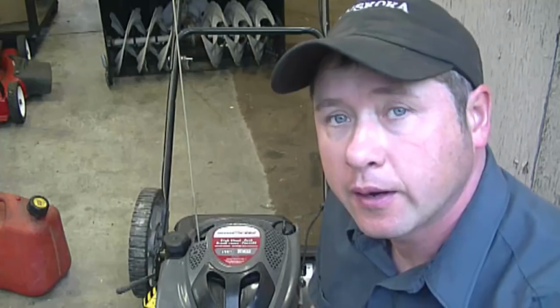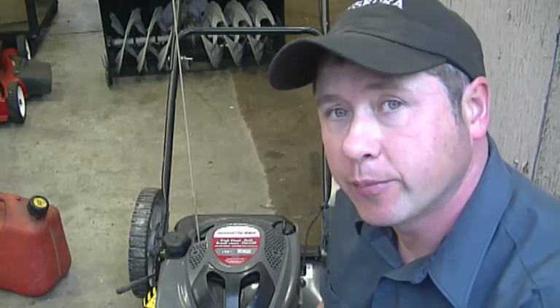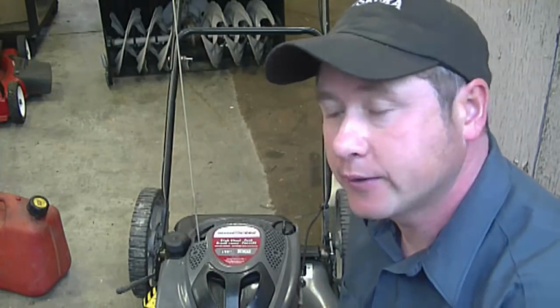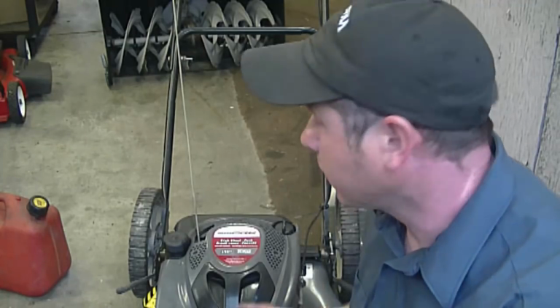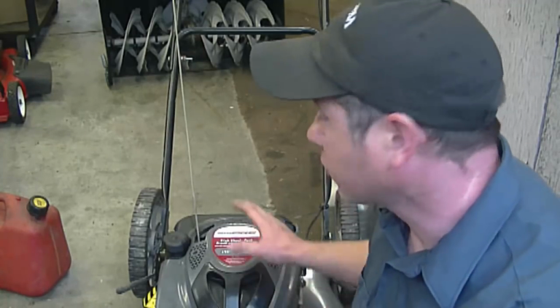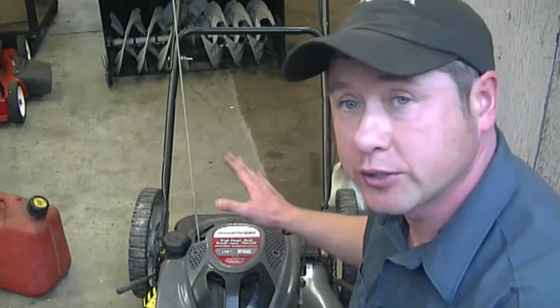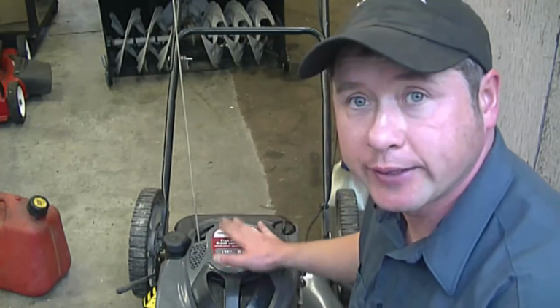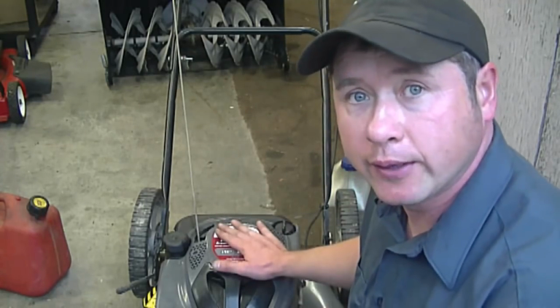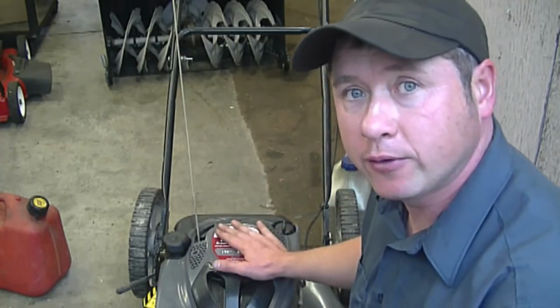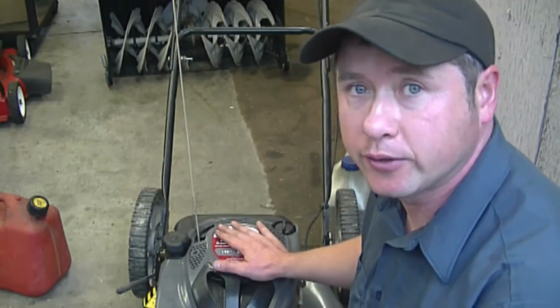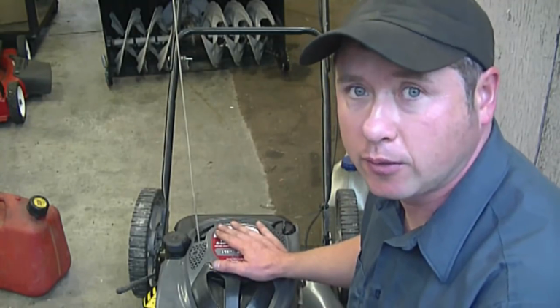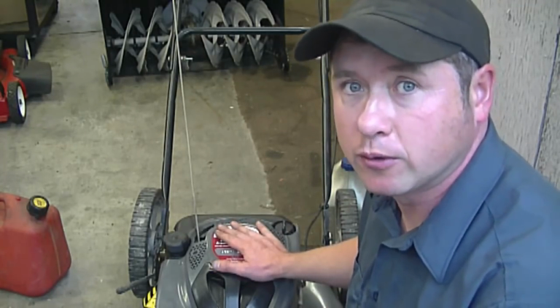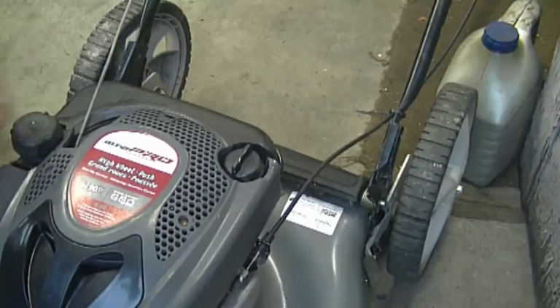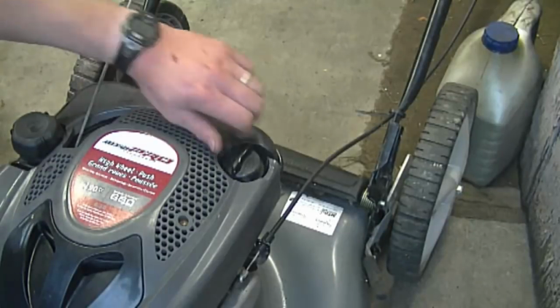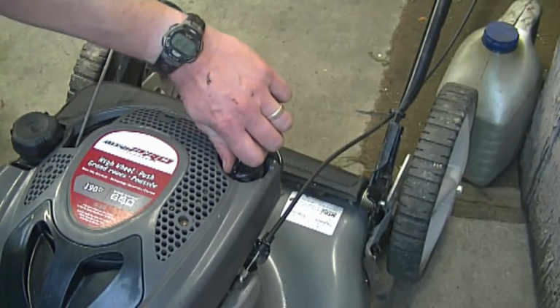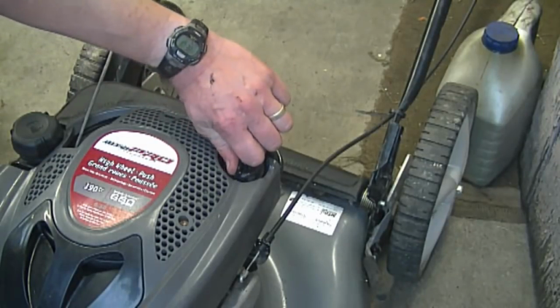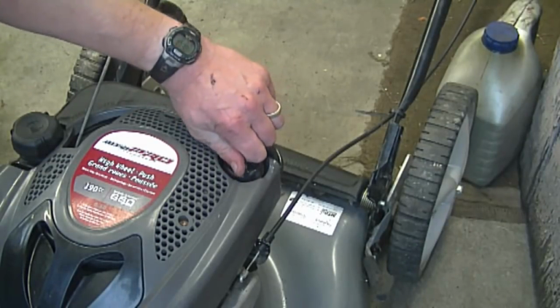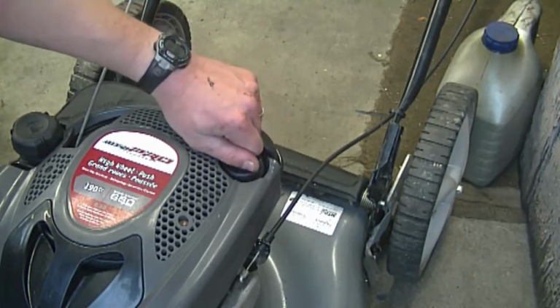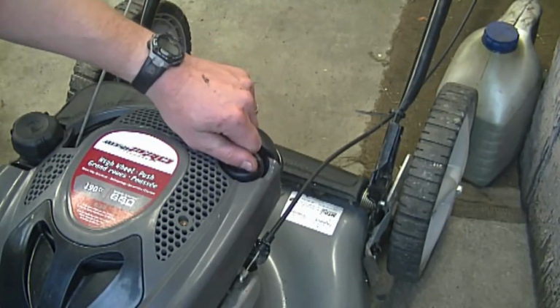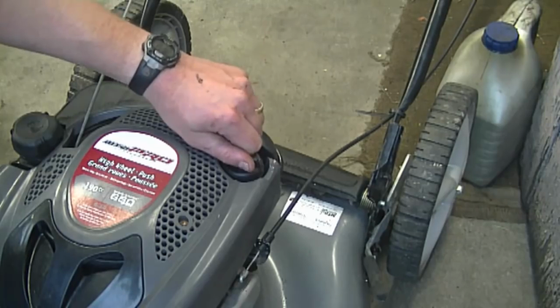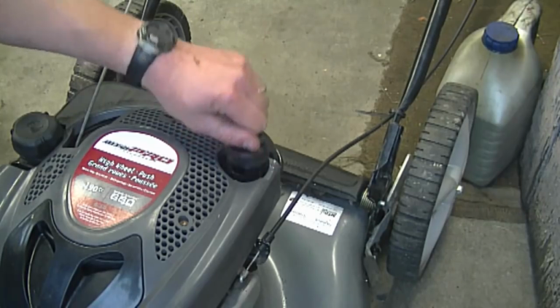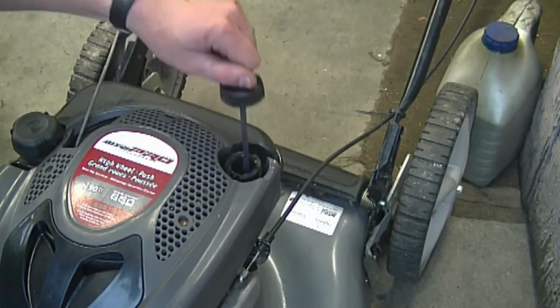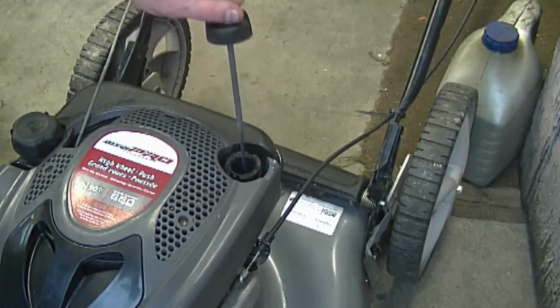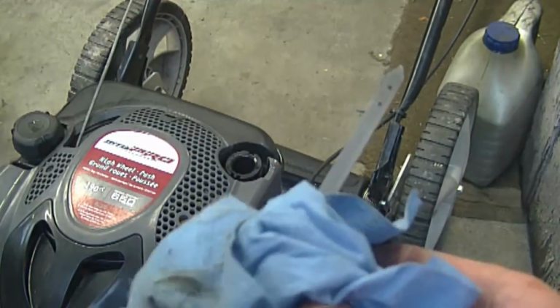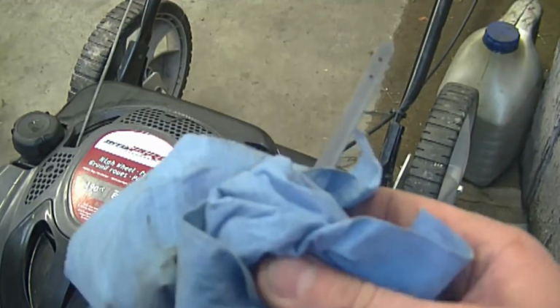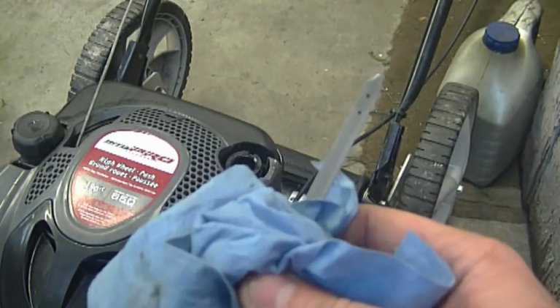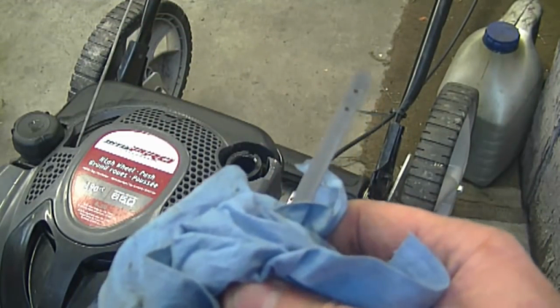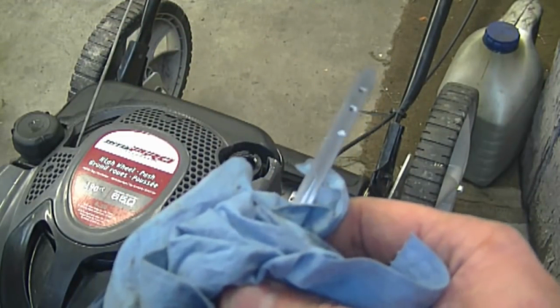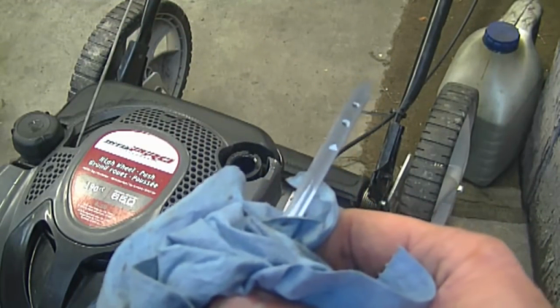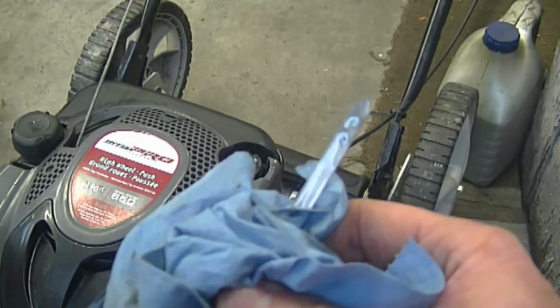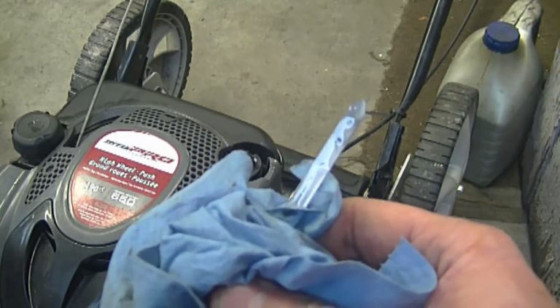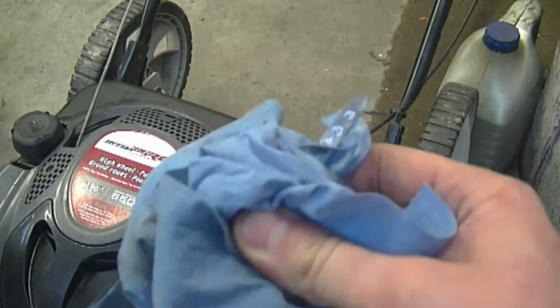Hi everybody, today we'll be showing how to check the oil level in your lawnmower. Just locate the dipstick on your lawnmower. Once you've pulled it out, just wipe it with a clean rag.